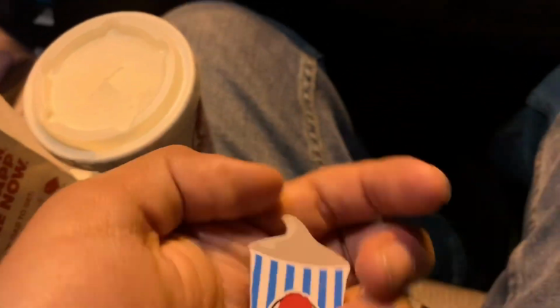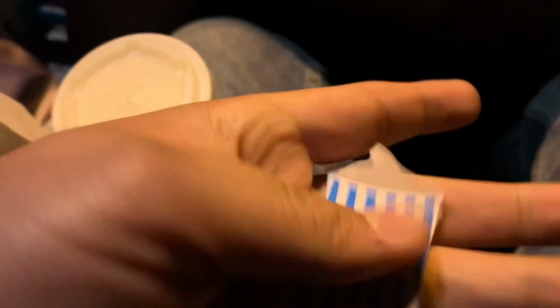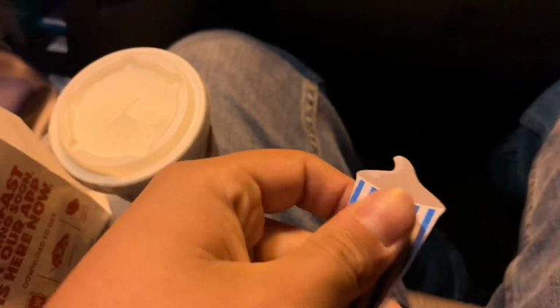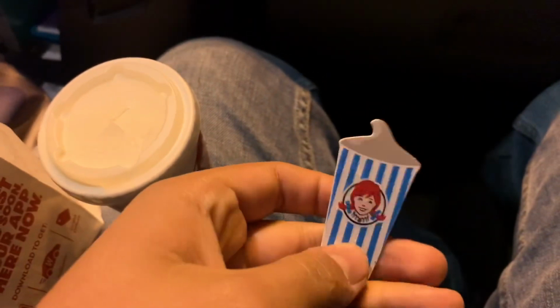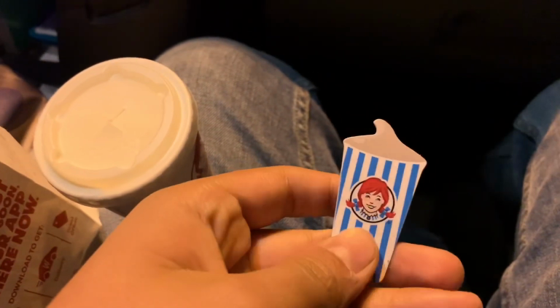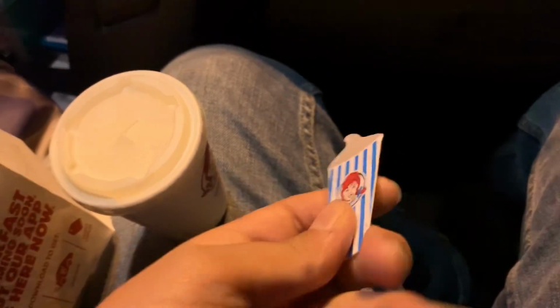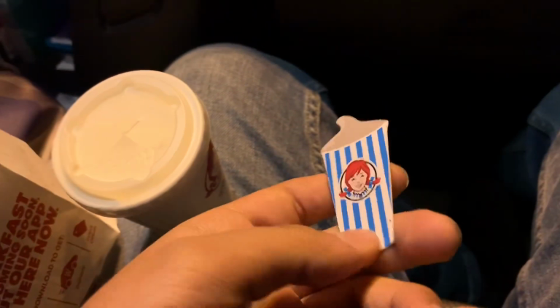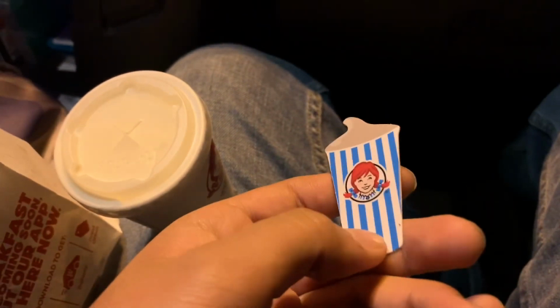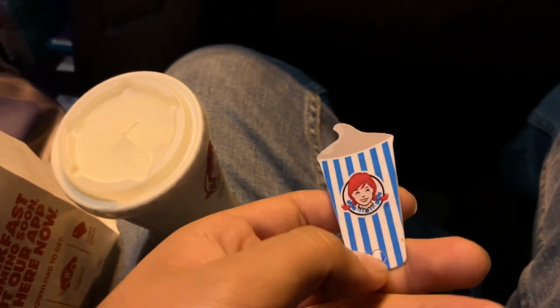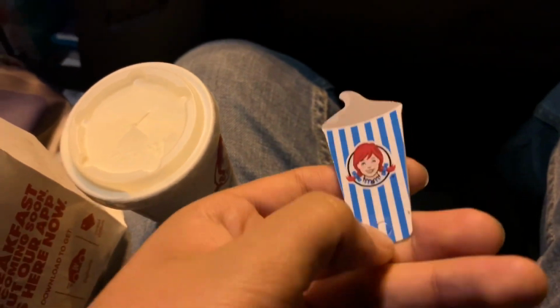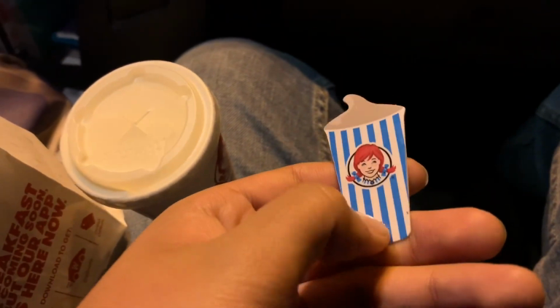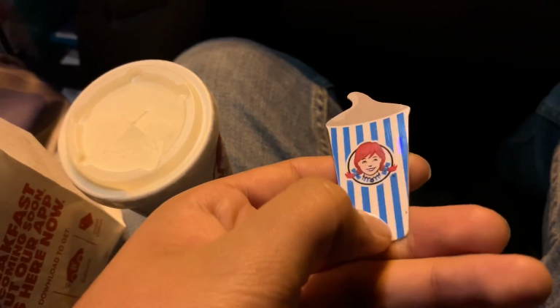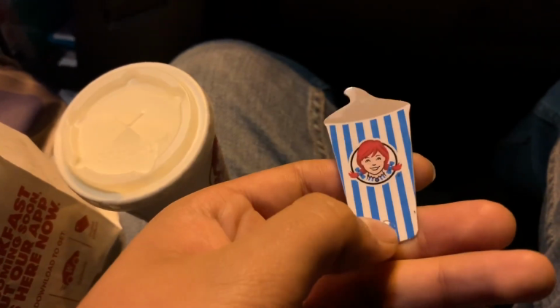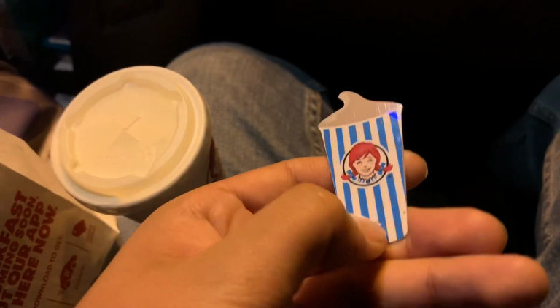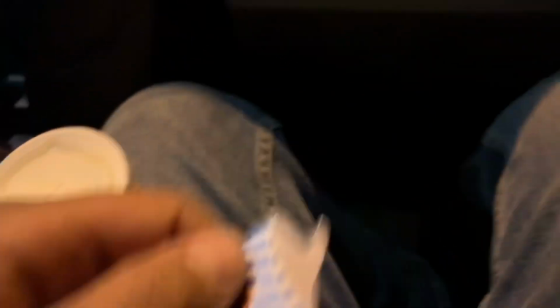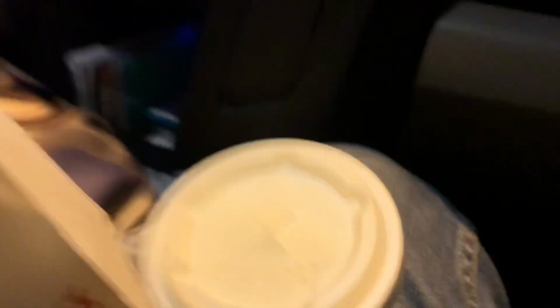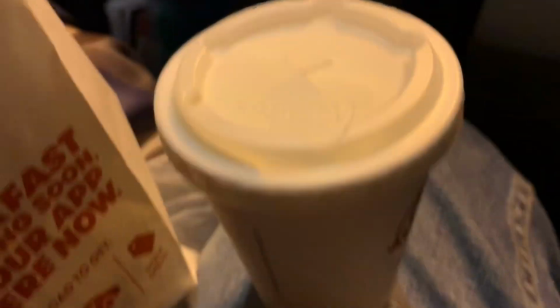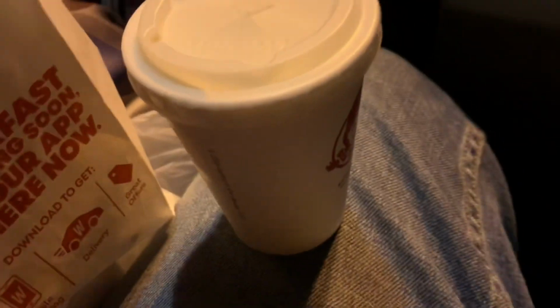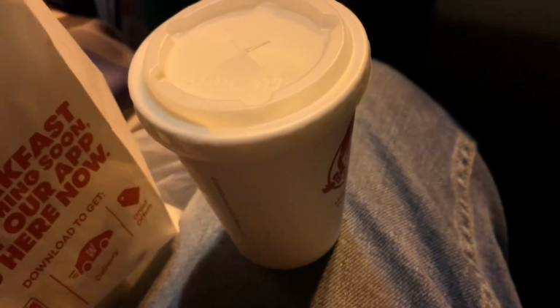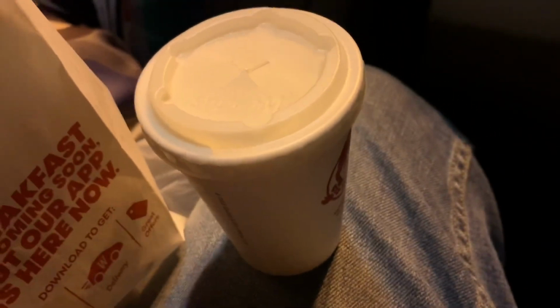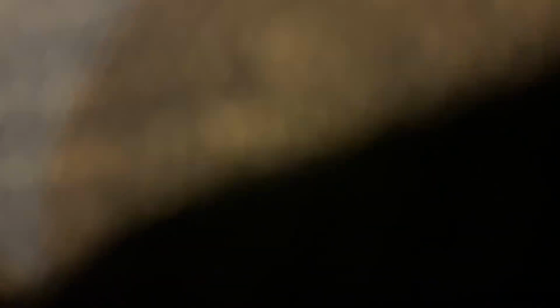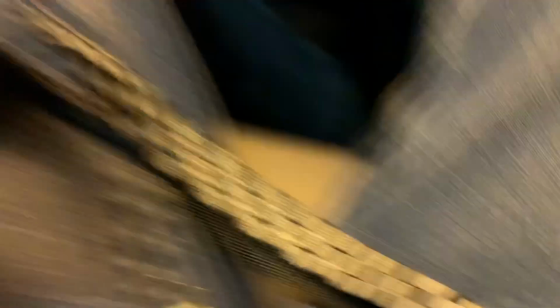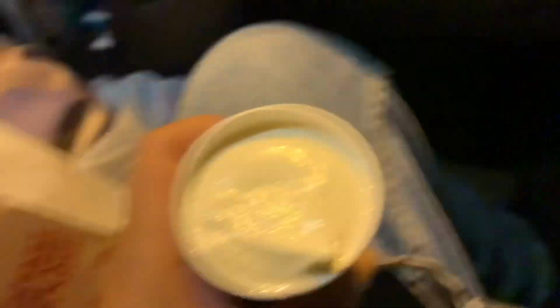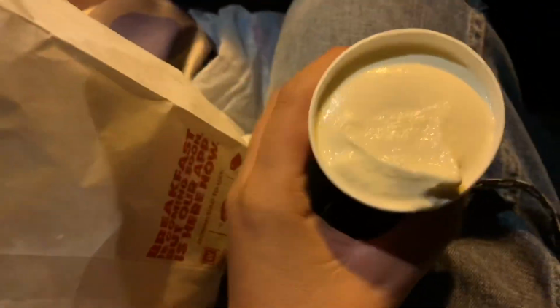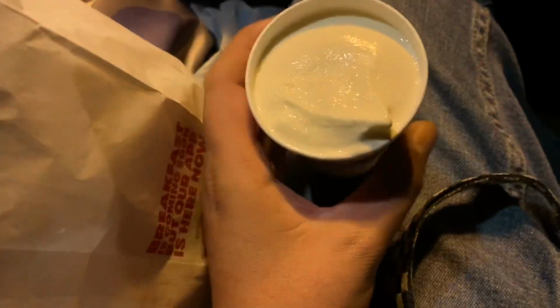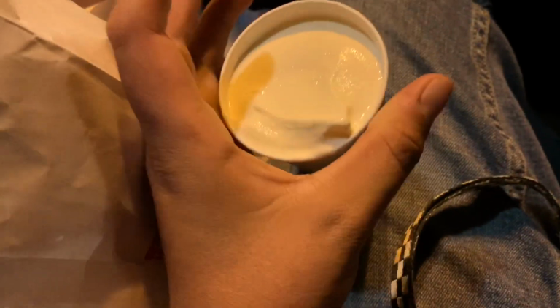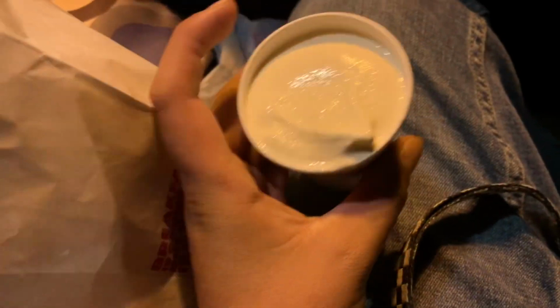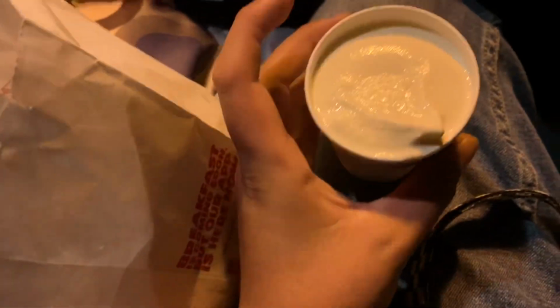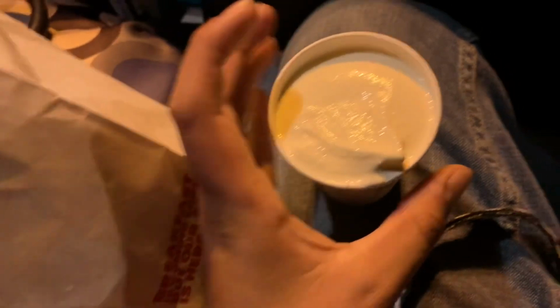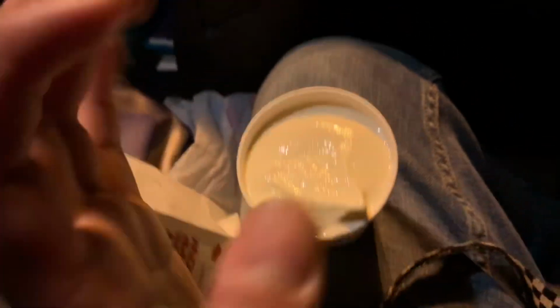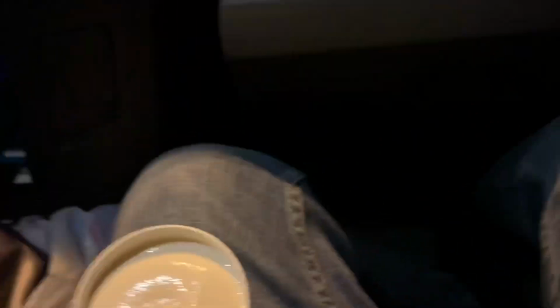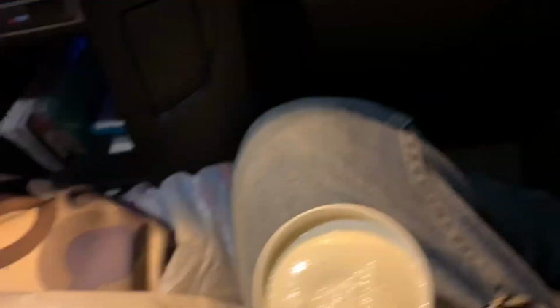When you go to Wendy's you just show them this card. You have to buy something — it could just be for a dollar — and then they give you a free frosty of any flavor. I've never tried a frosty before, I've never been to Wendy's, so this is my first time trying it.